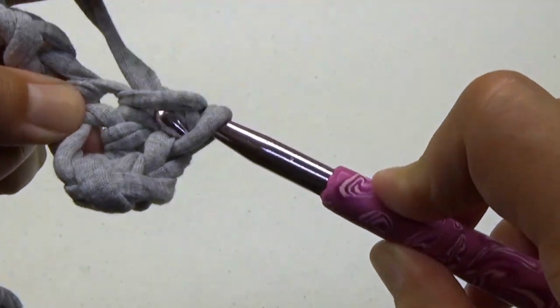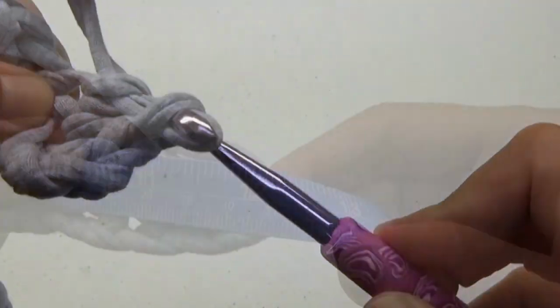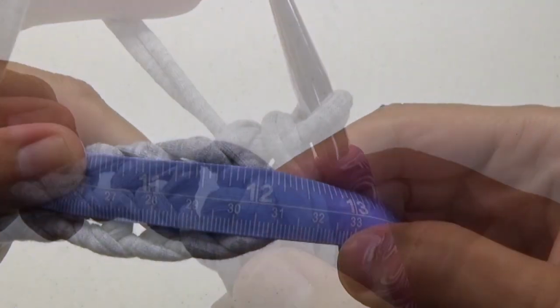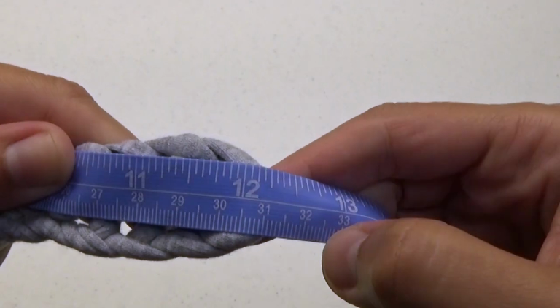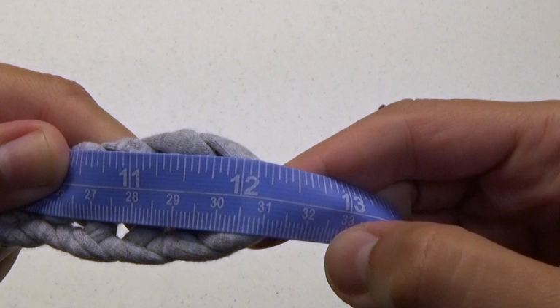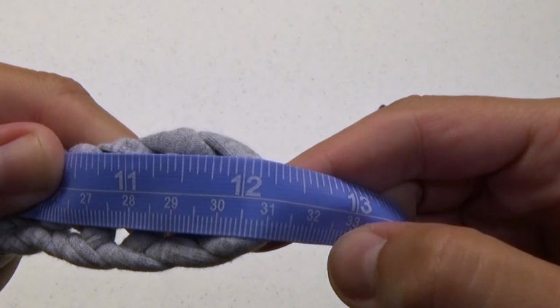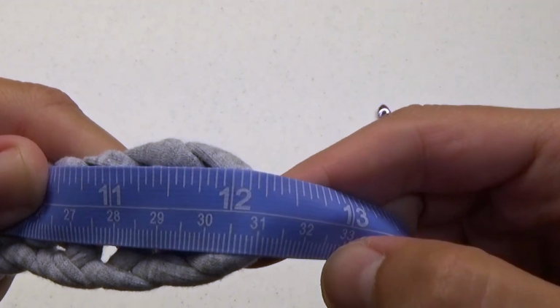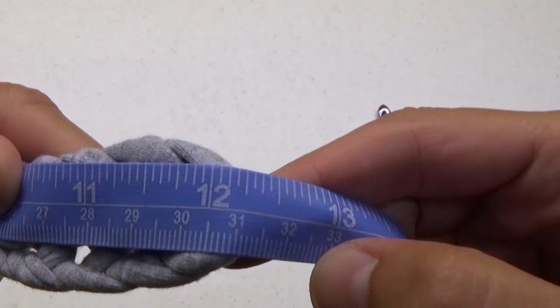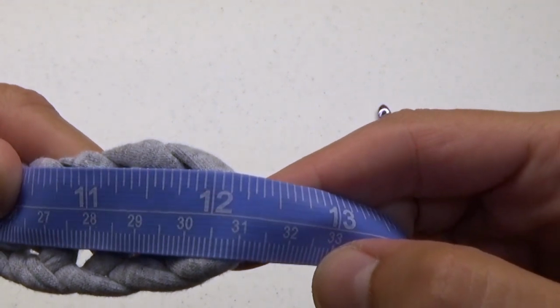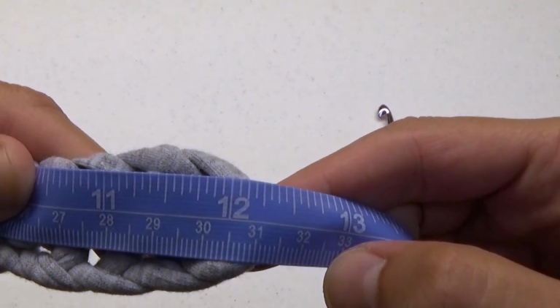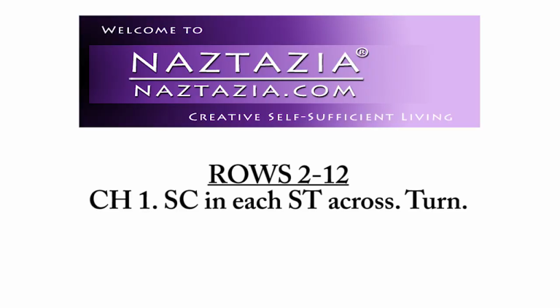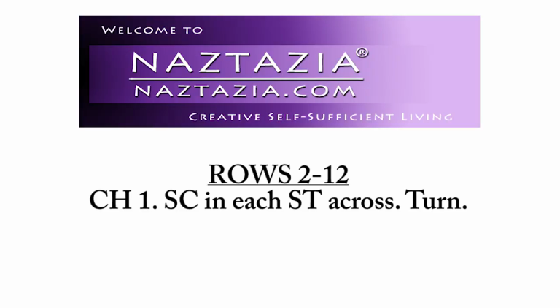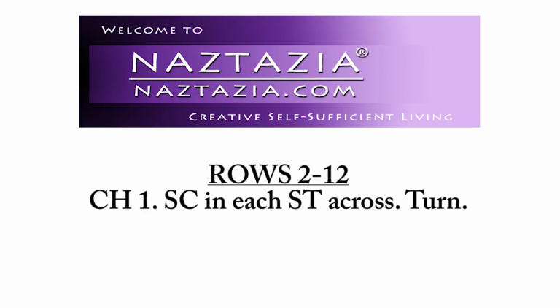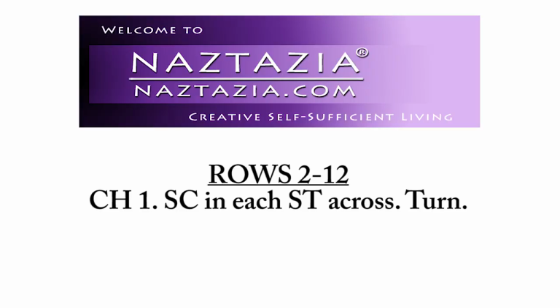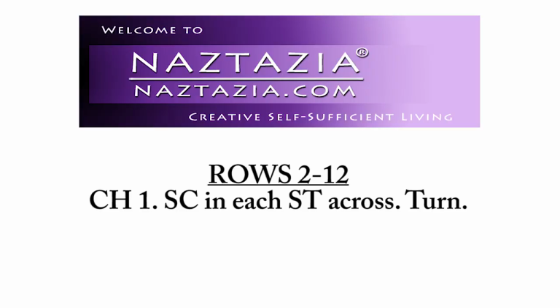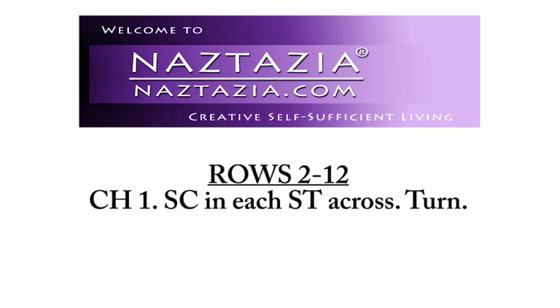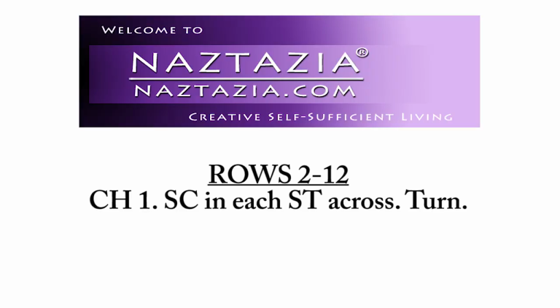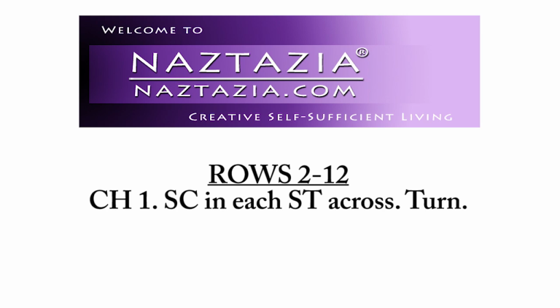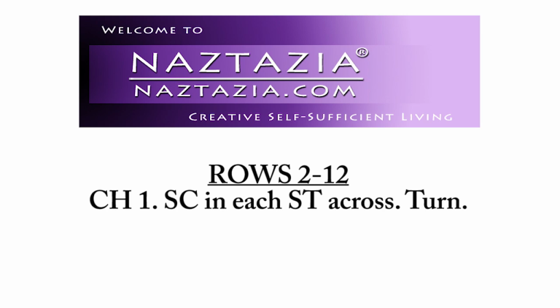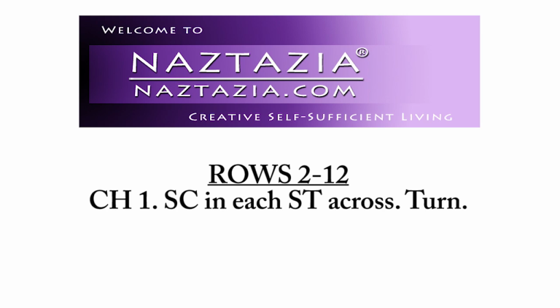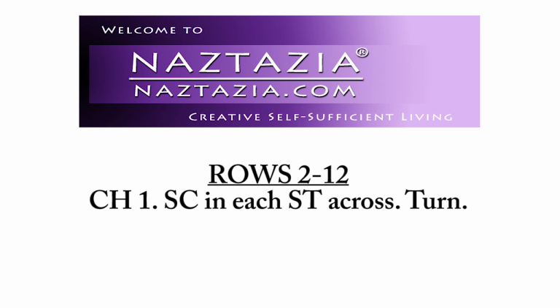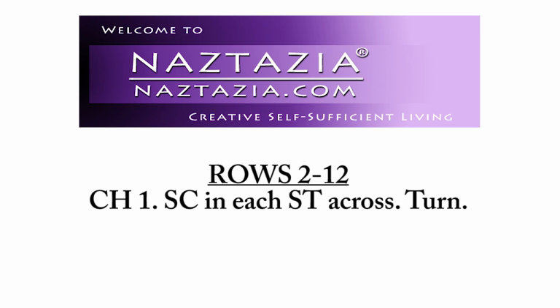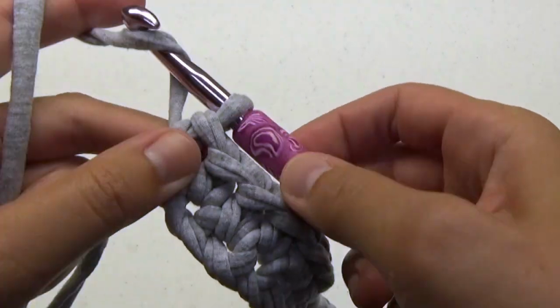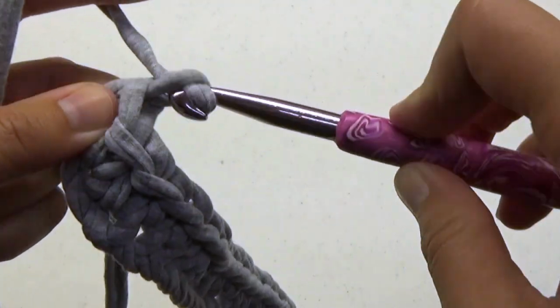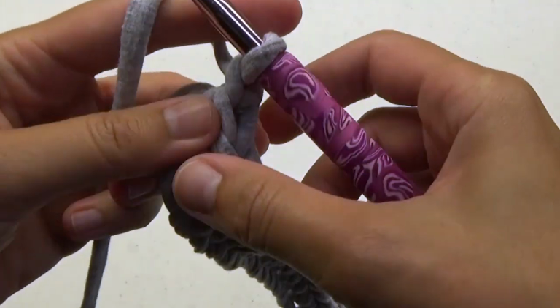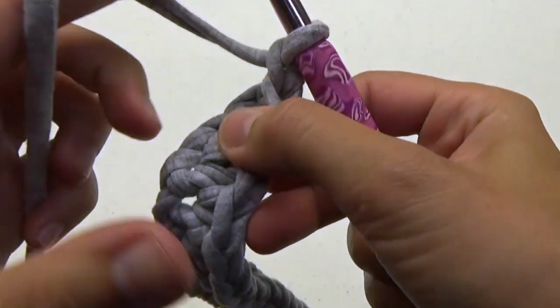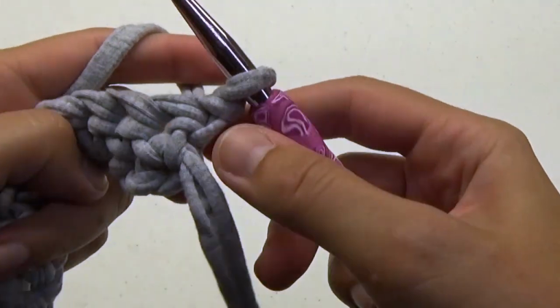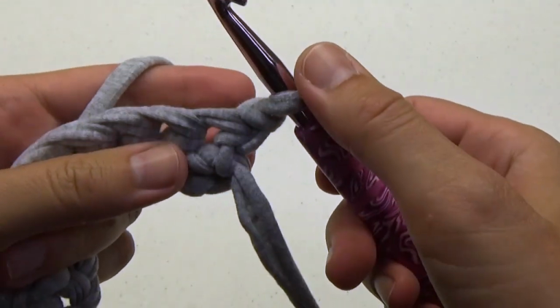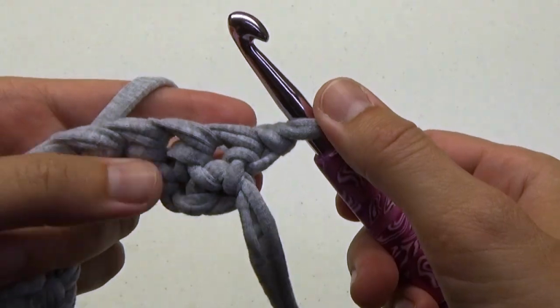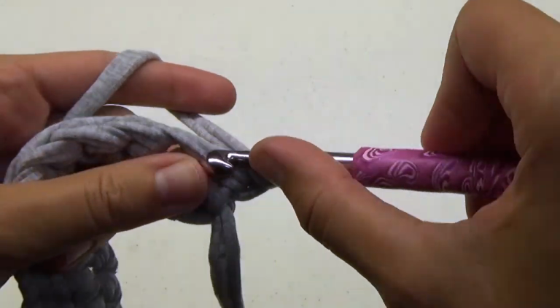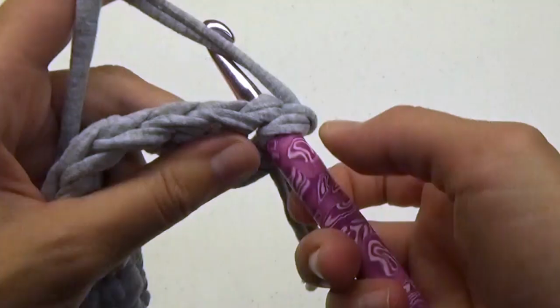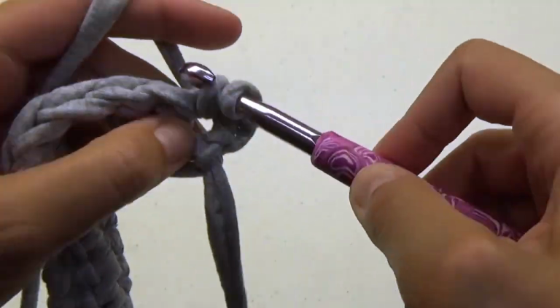If not, start over and either add or subtract some starting chains. For rows 2 to 12, chain 1 and single crochet in each stitch across.